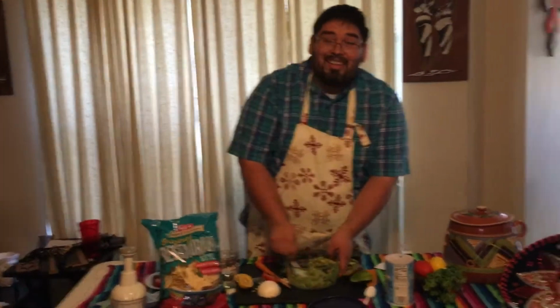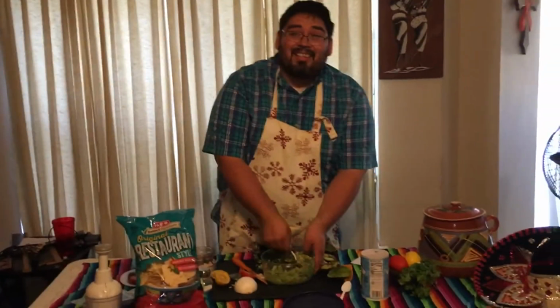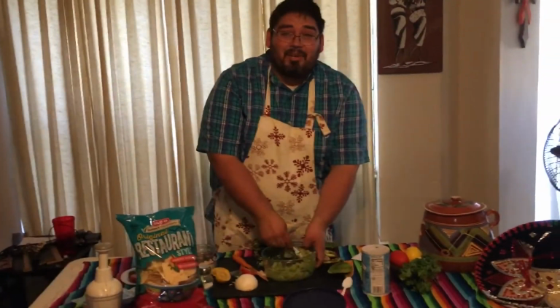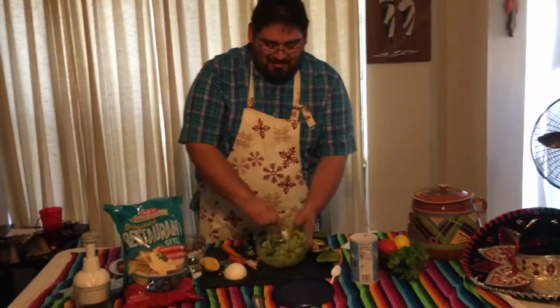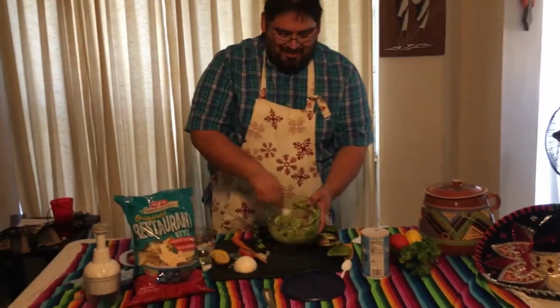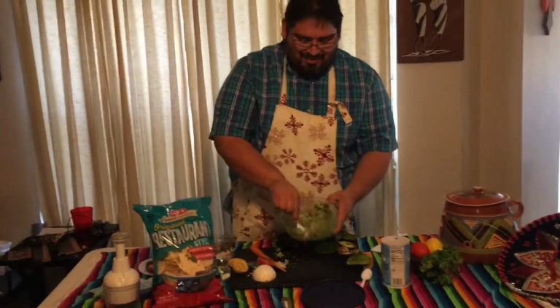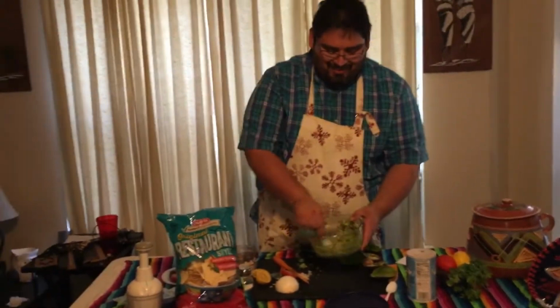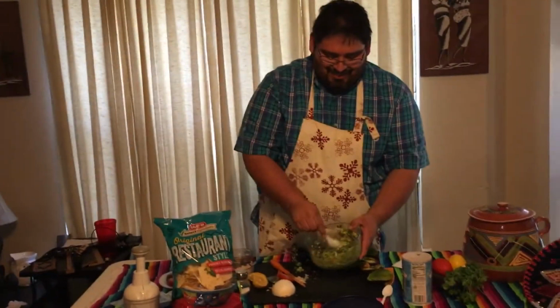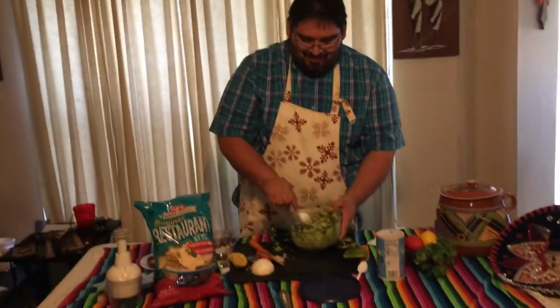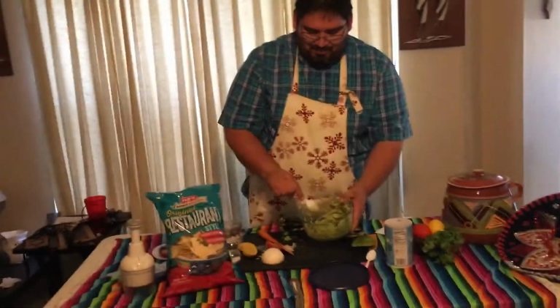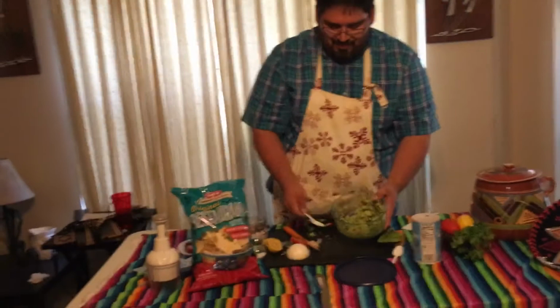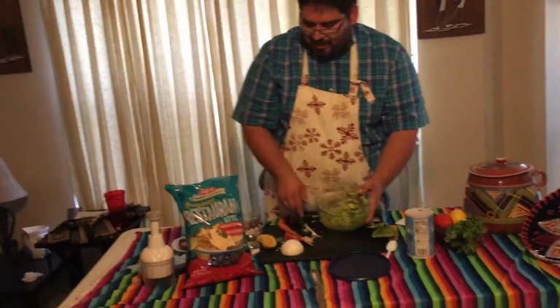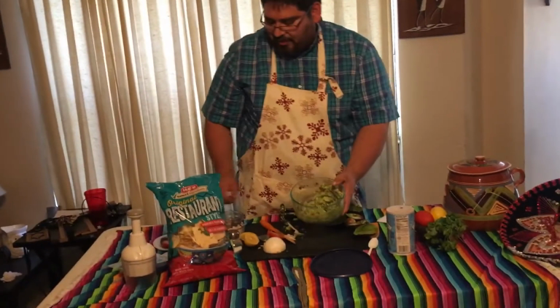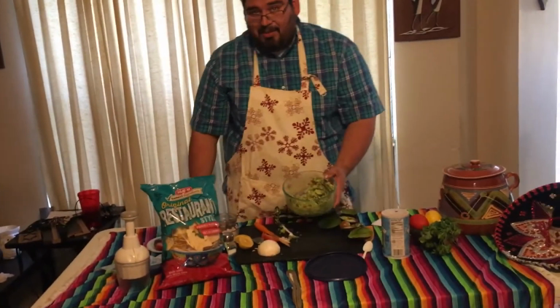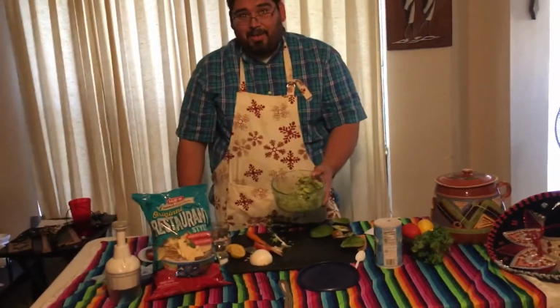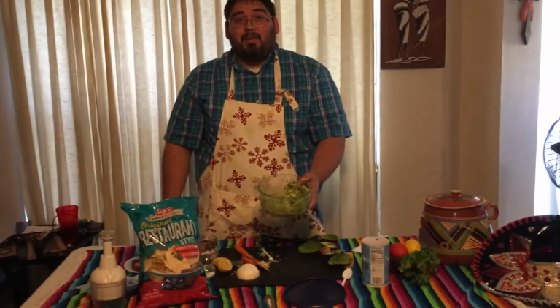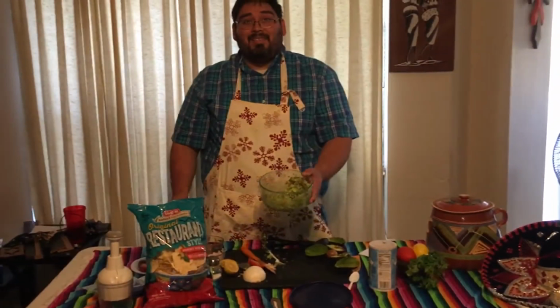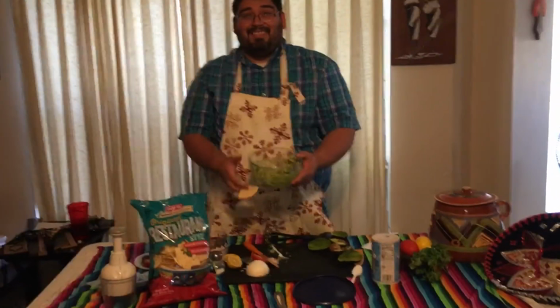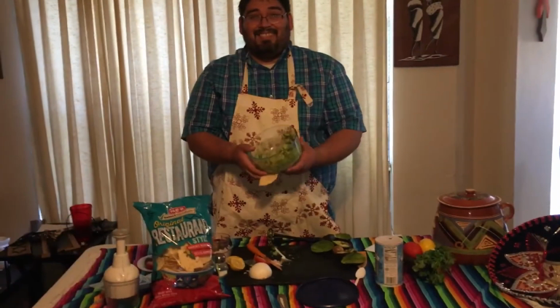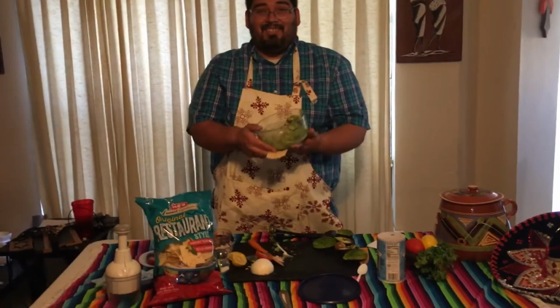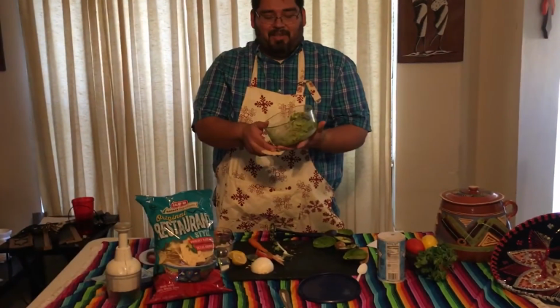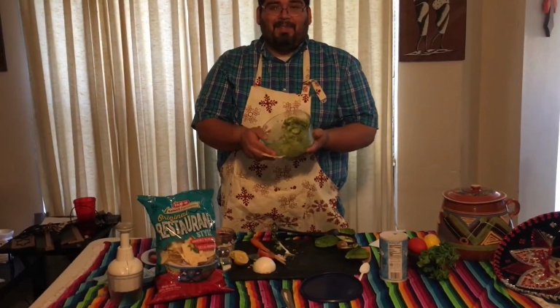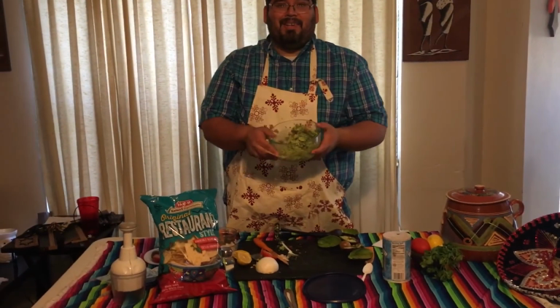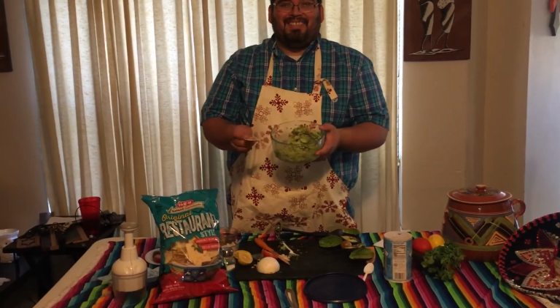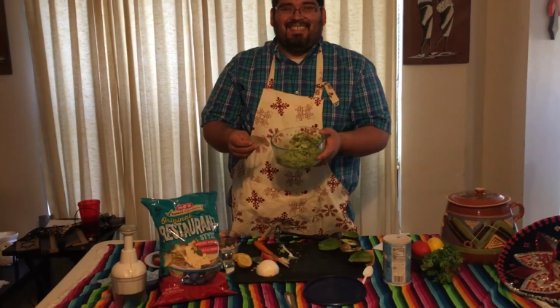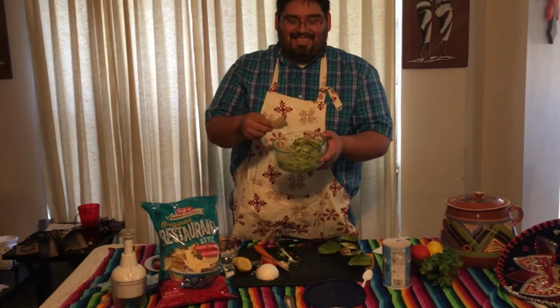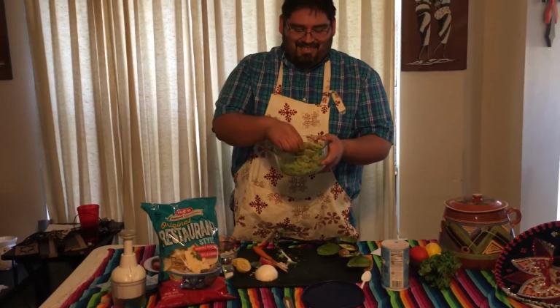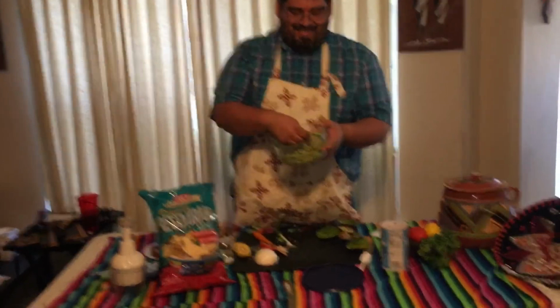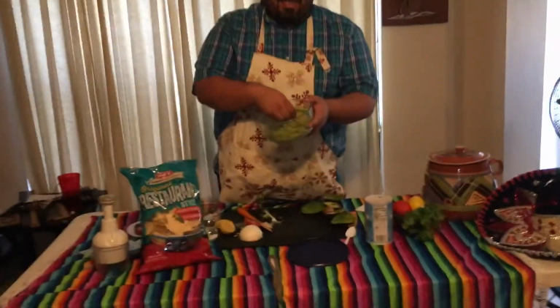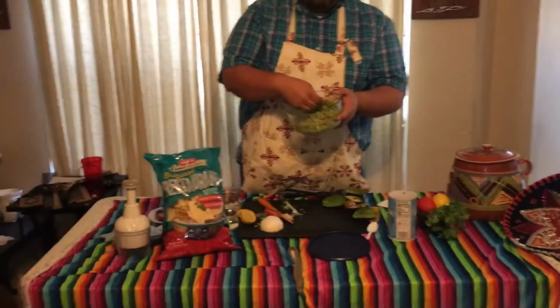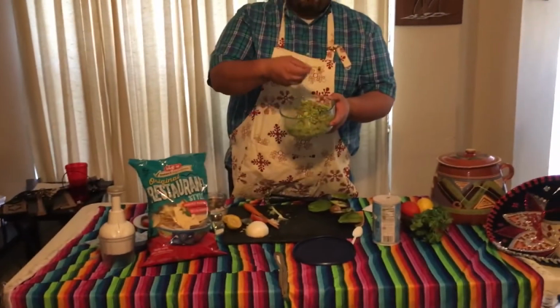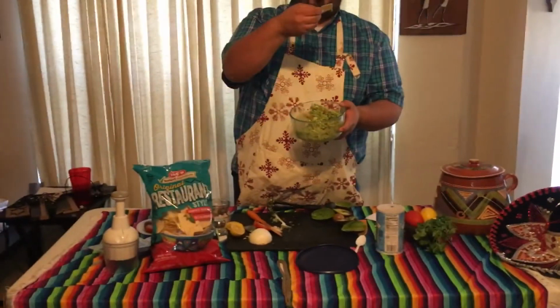And there you go. Now that you've learned how to make this great guacamole, you can be the life of the party. Delicioso.